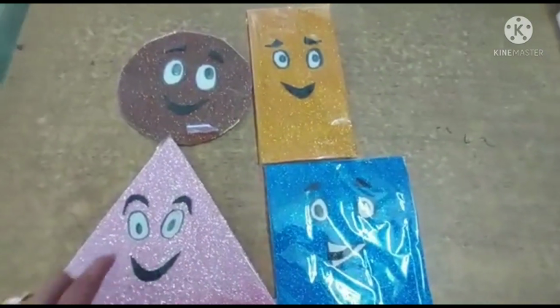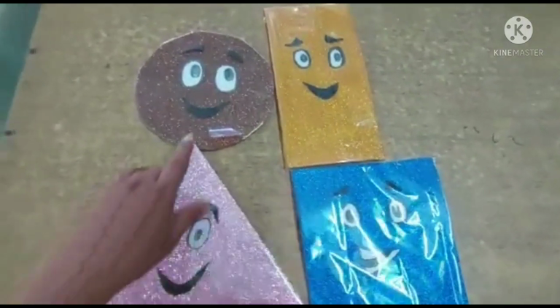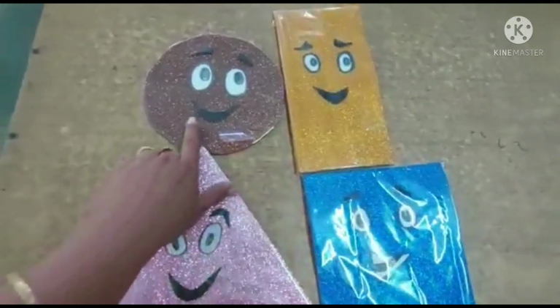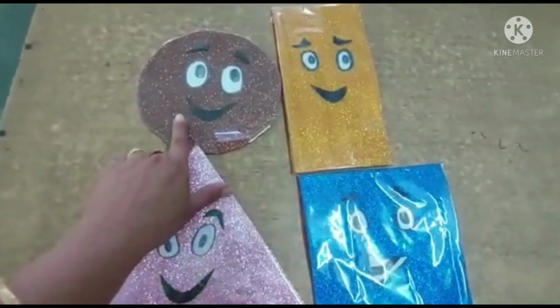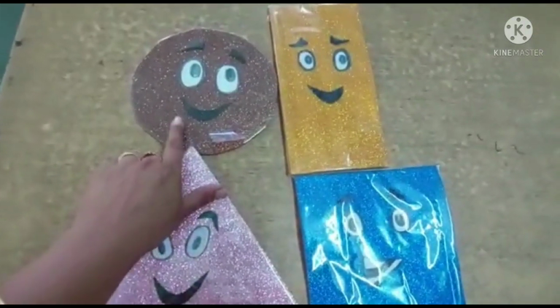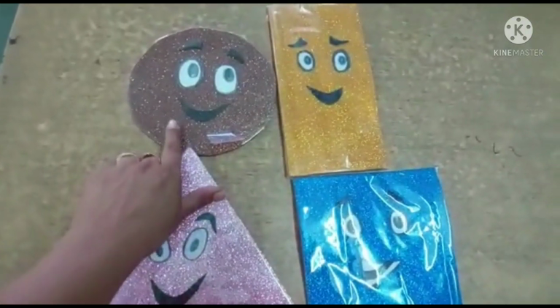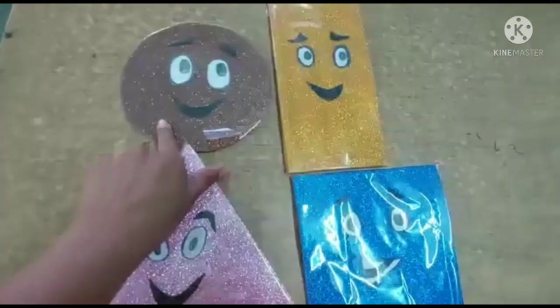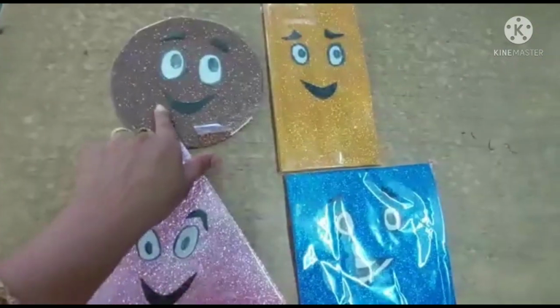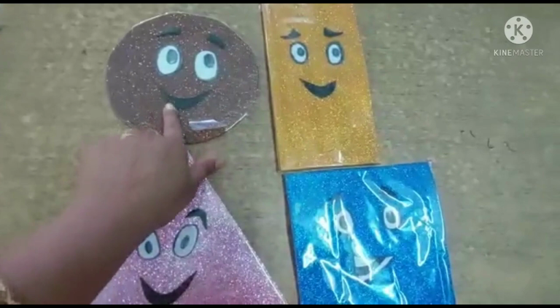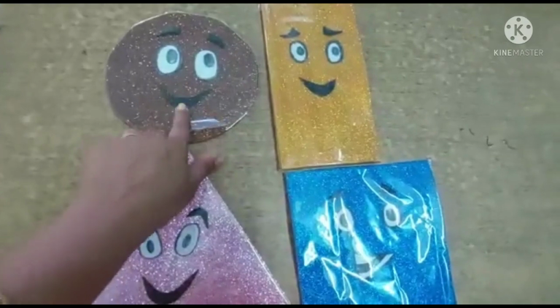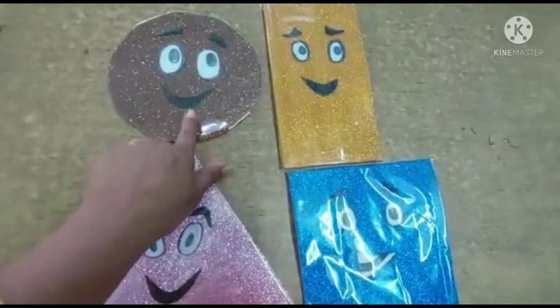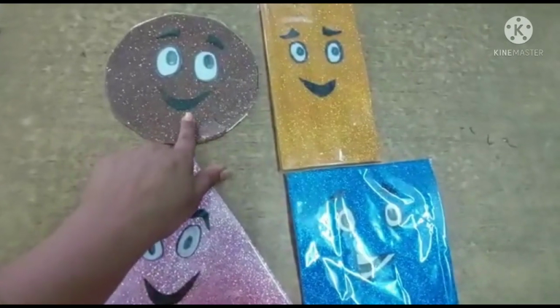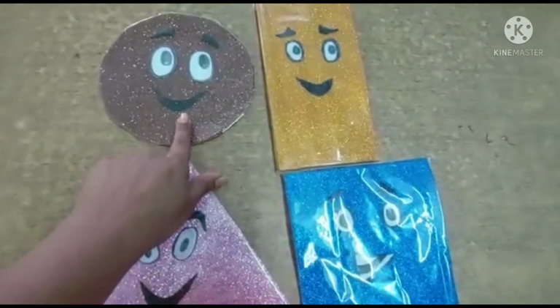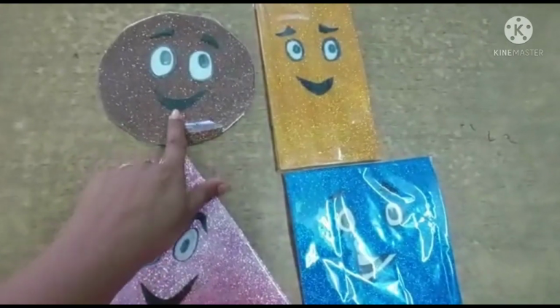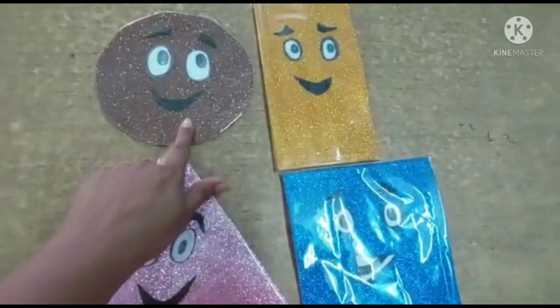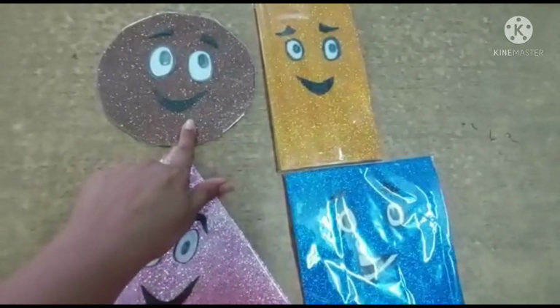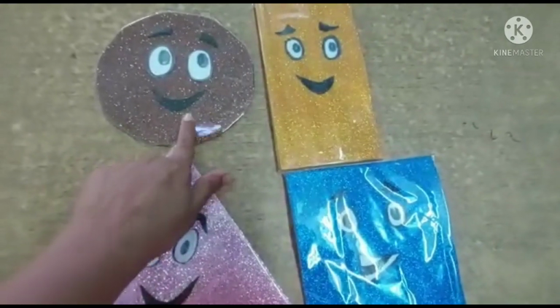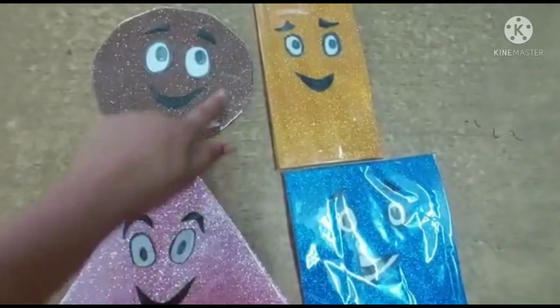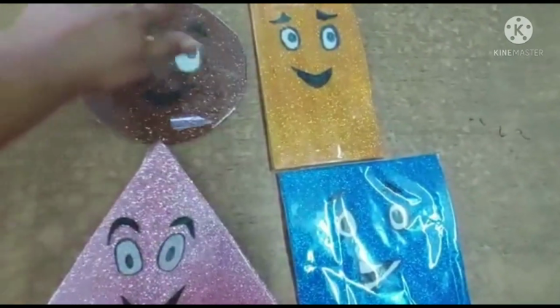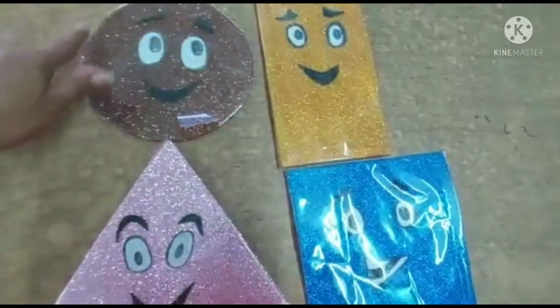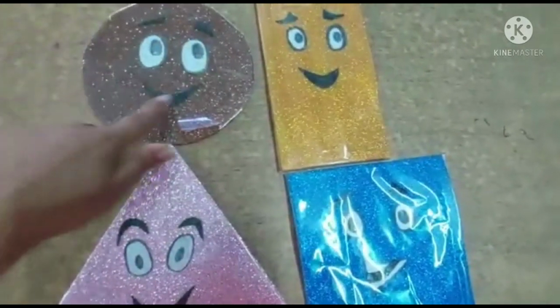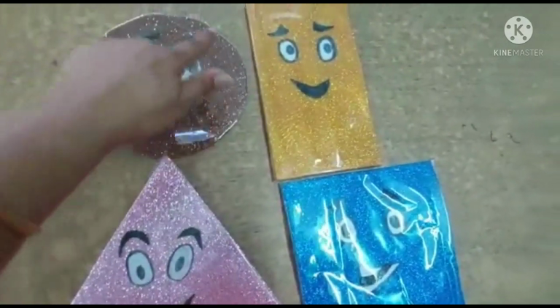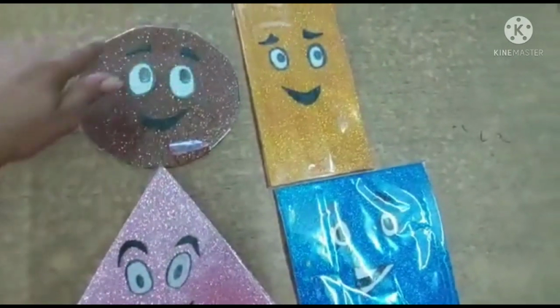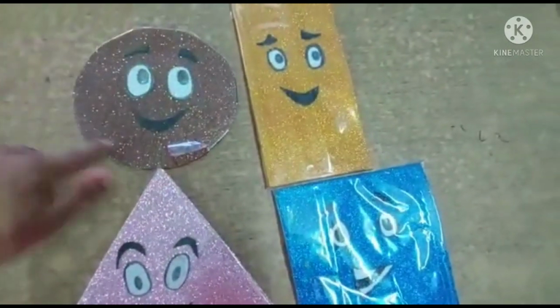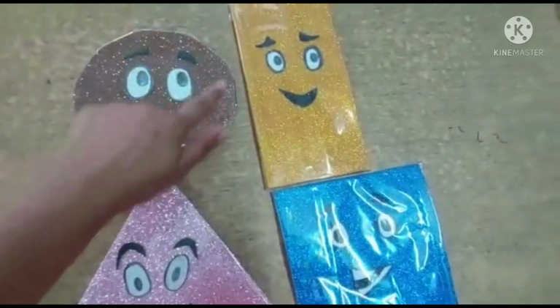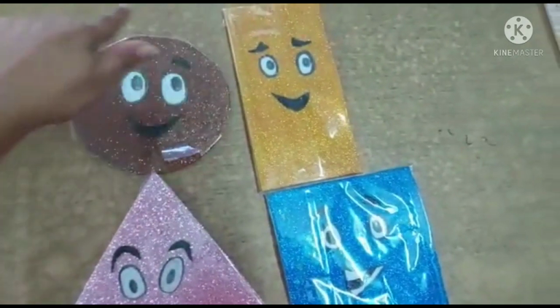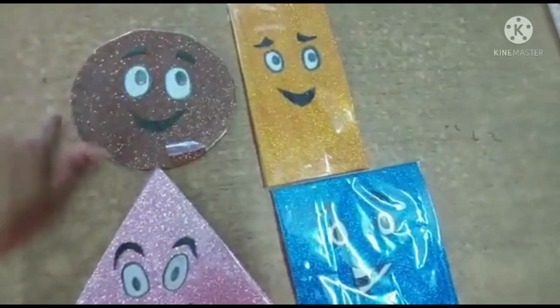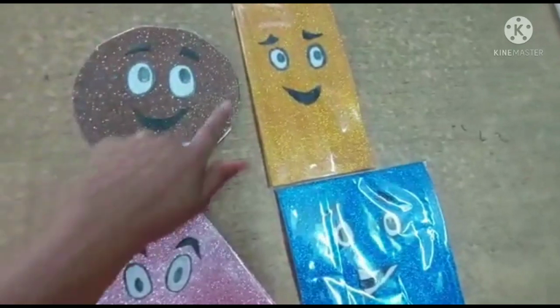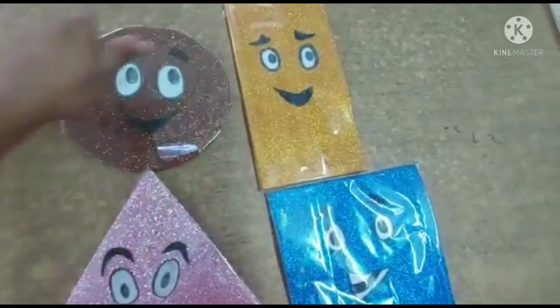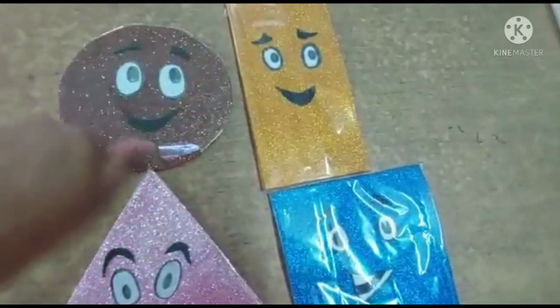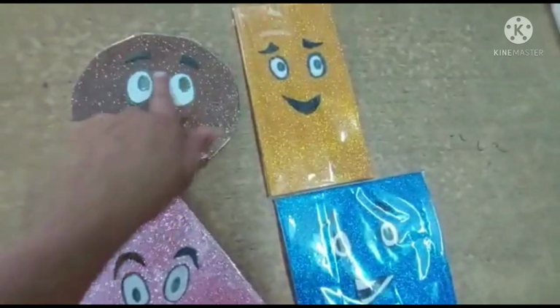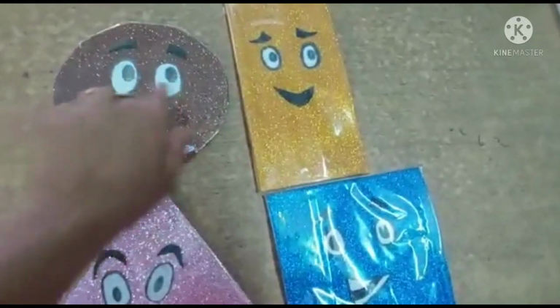See, which shape is this? This is a circle. This is a circle.